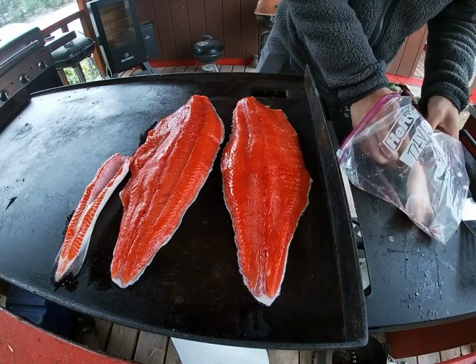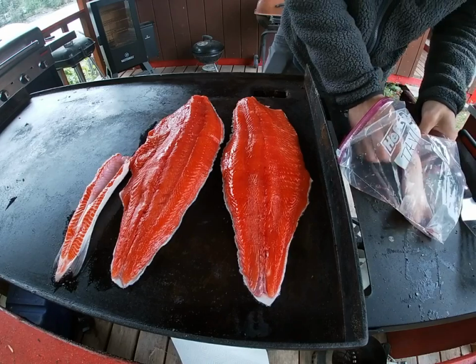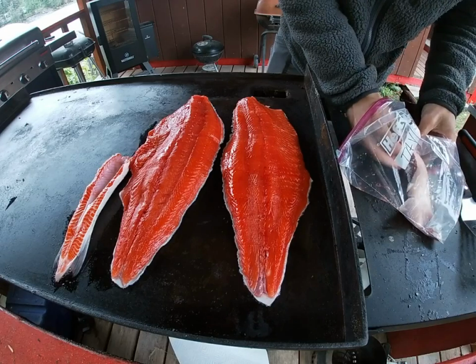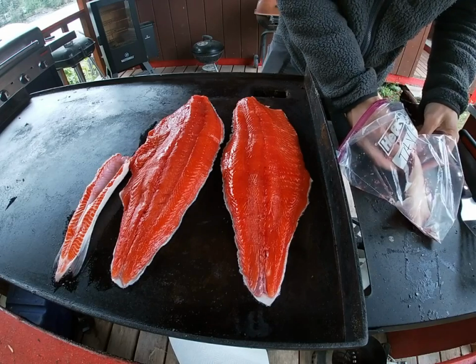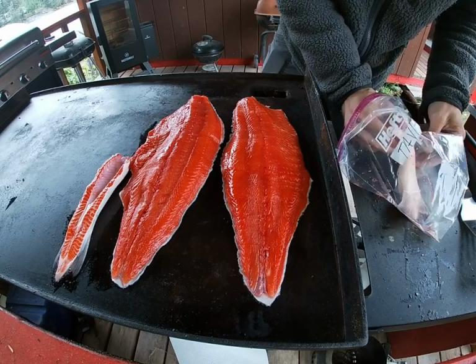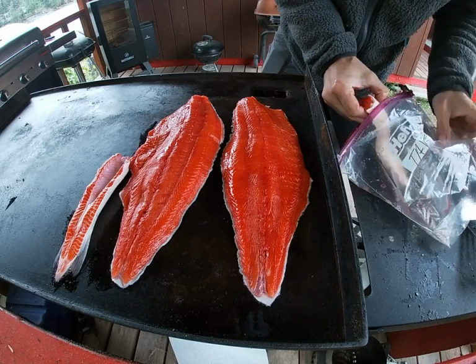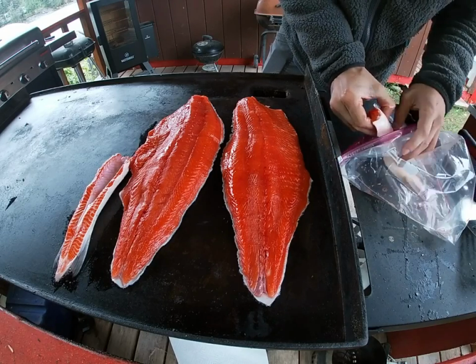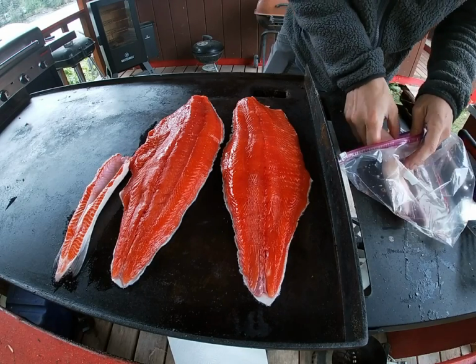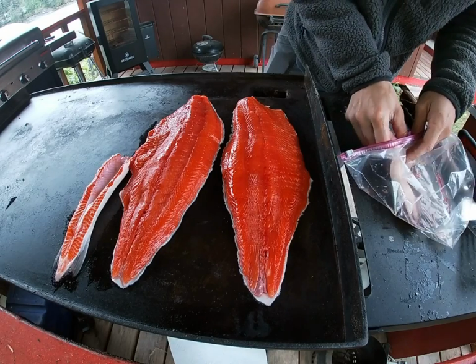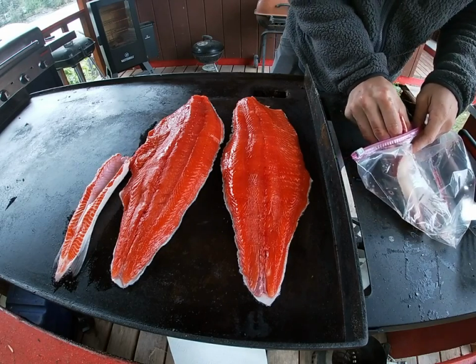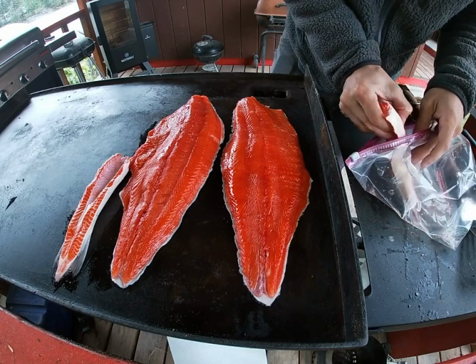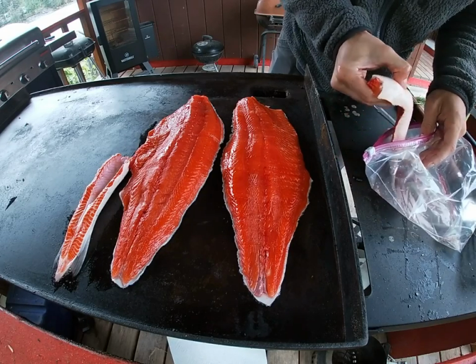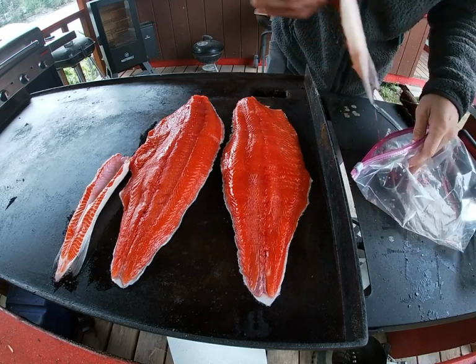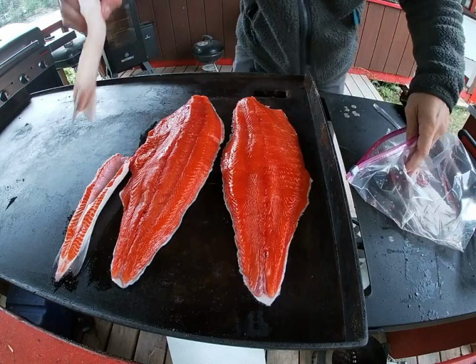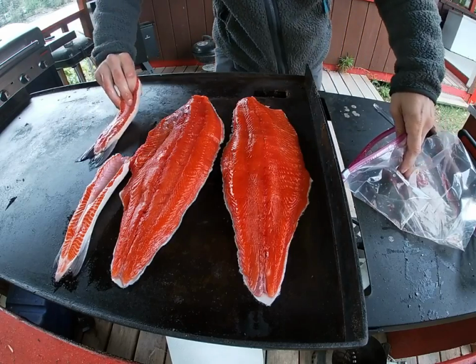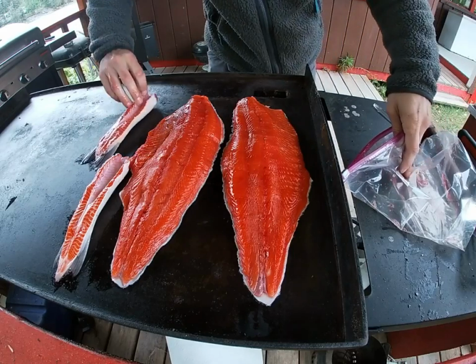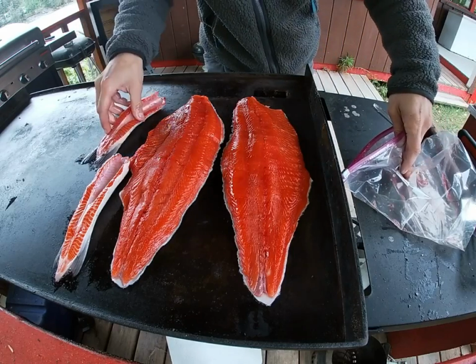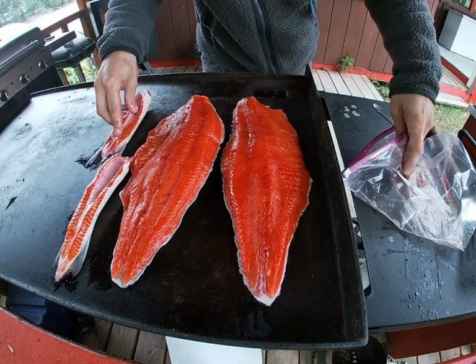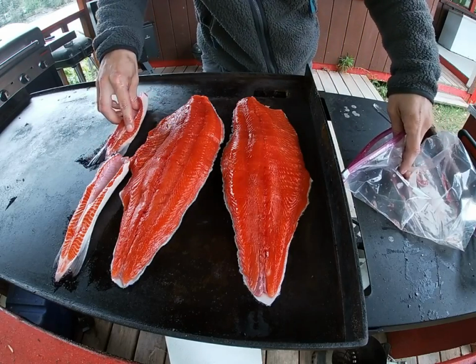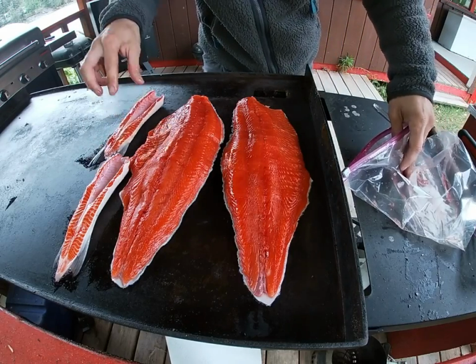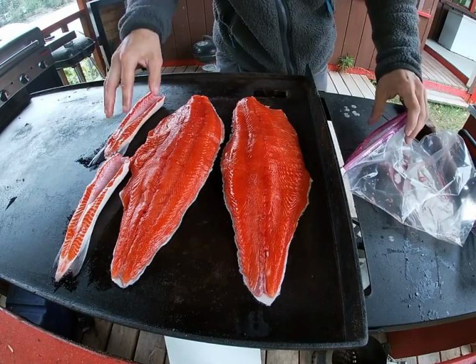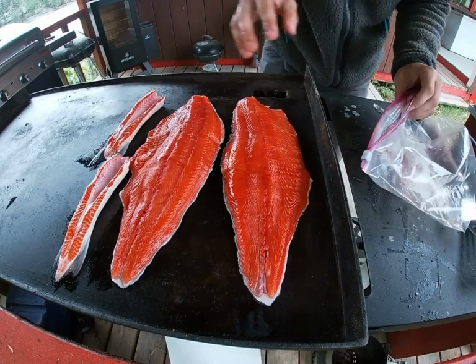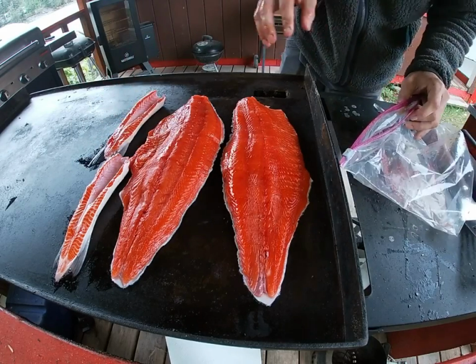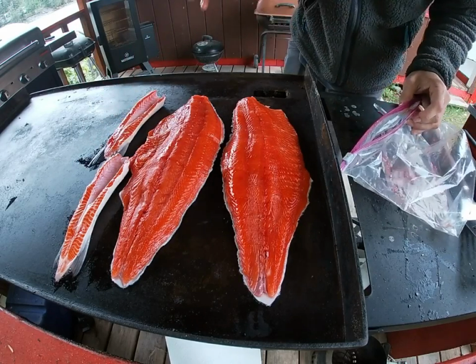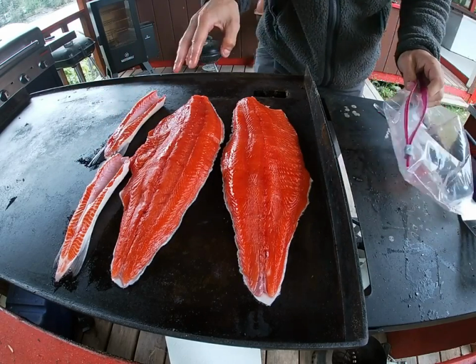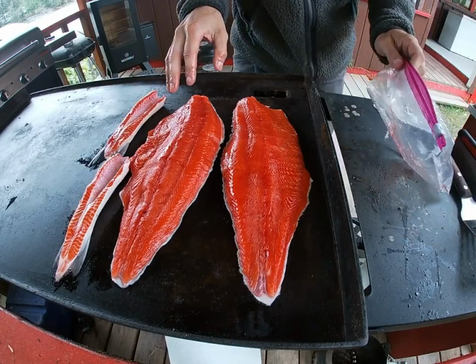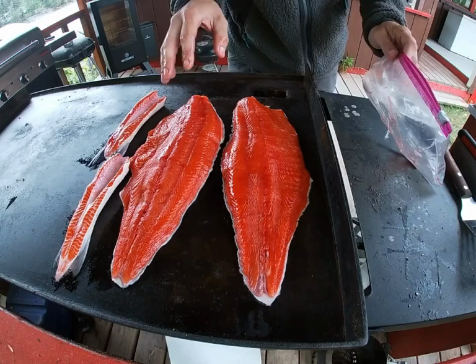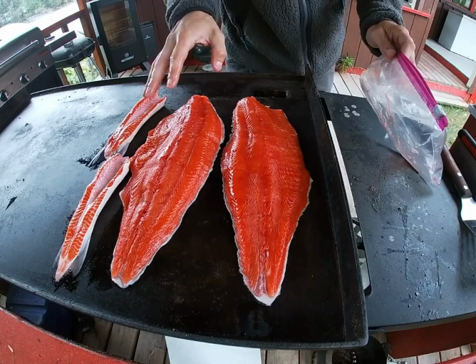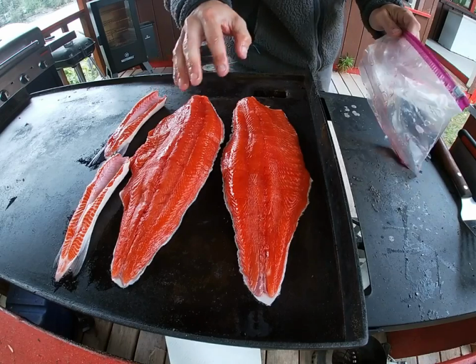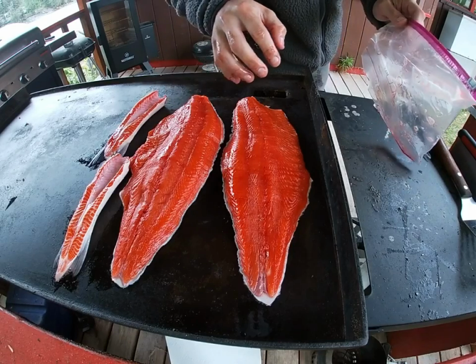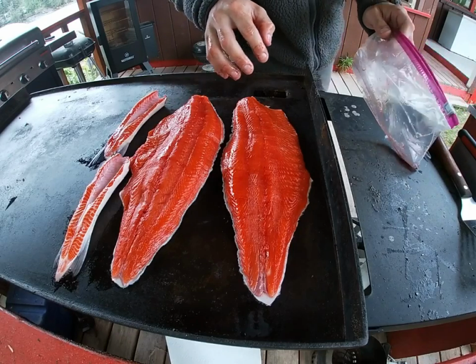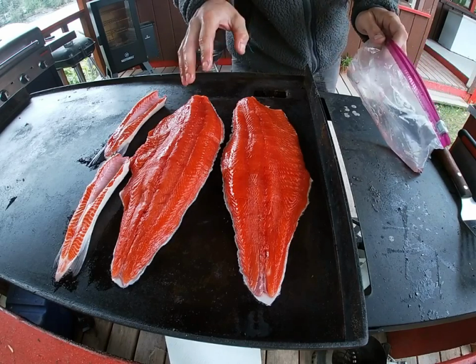I don't find that you need to put butter right away. The sockeye have a high enough oil content that they kind of keep themselves from sticking too bad without butter in the beginning. I'll go ahead and use that later though.